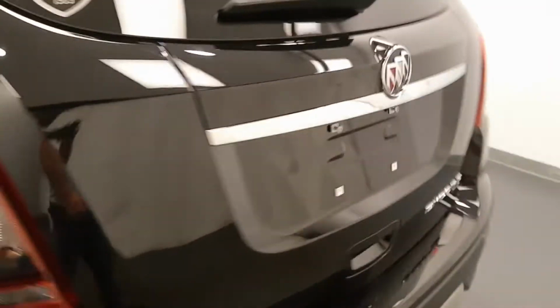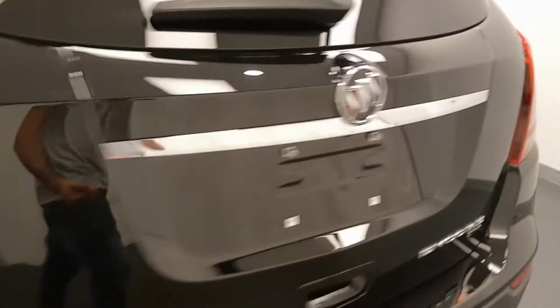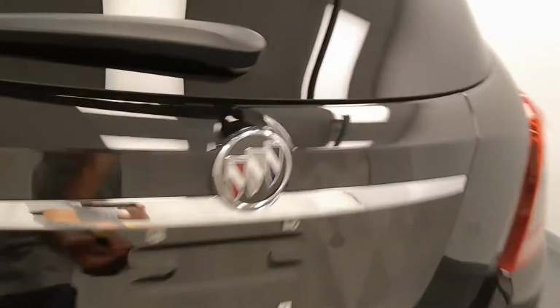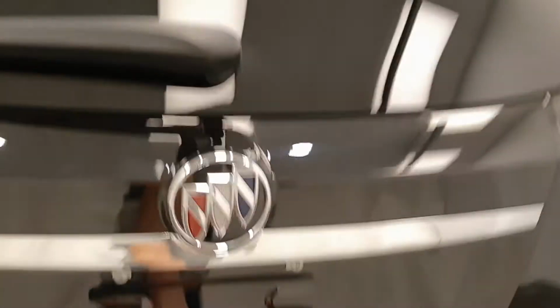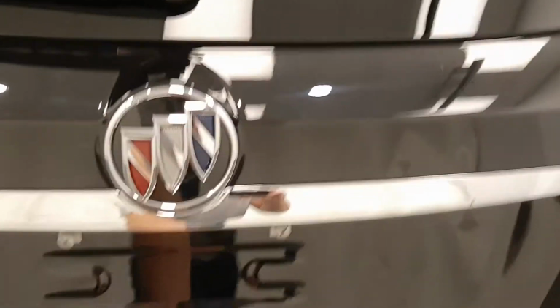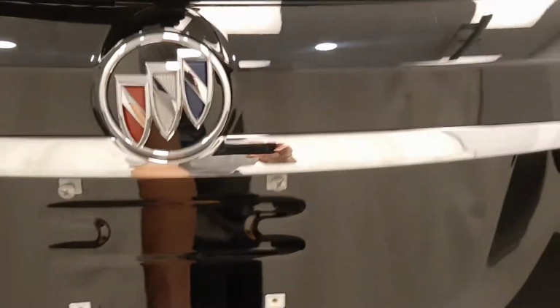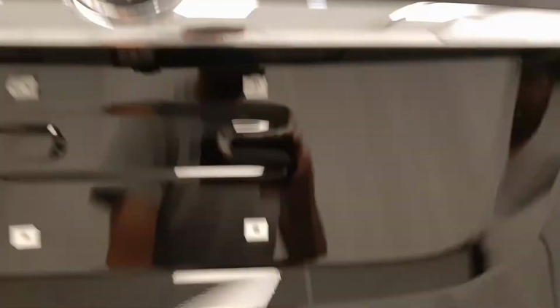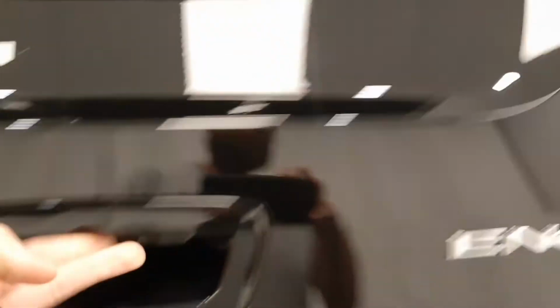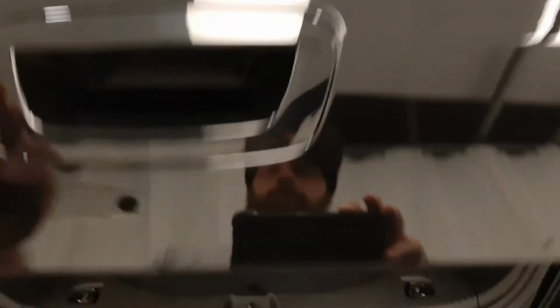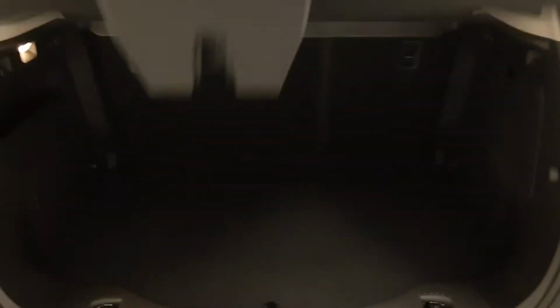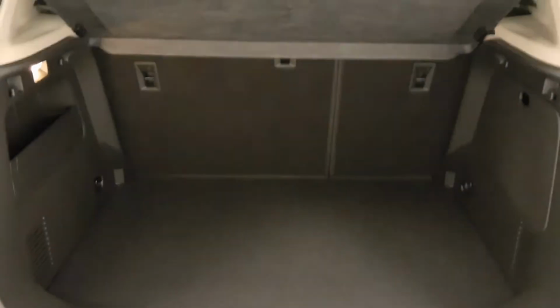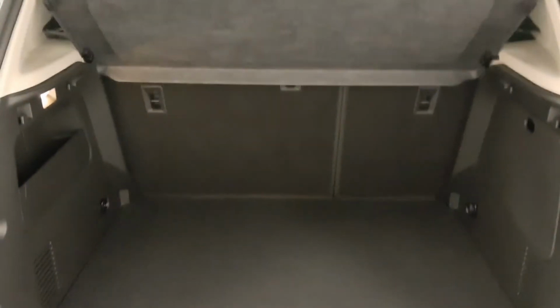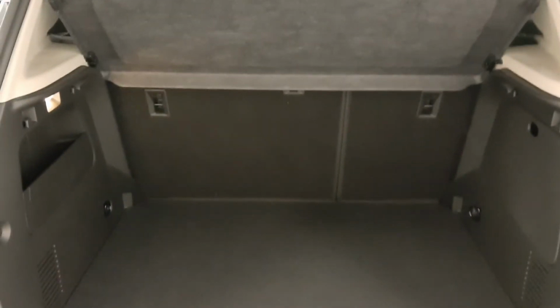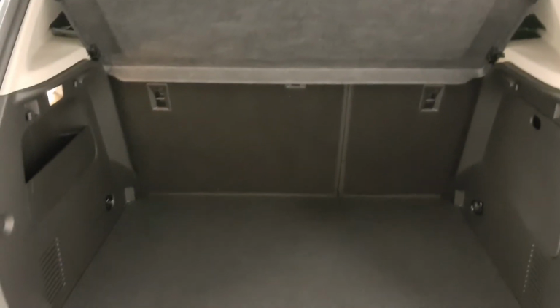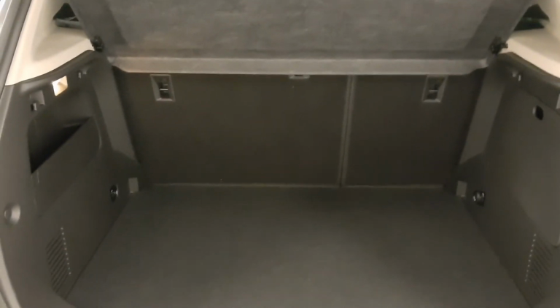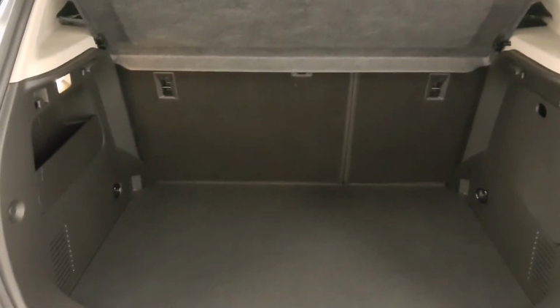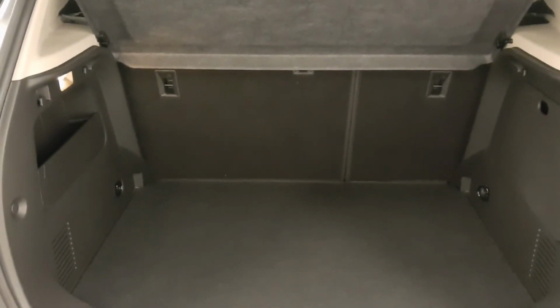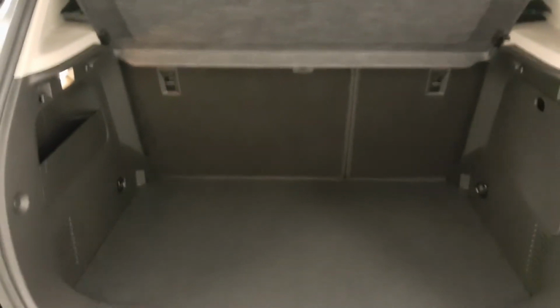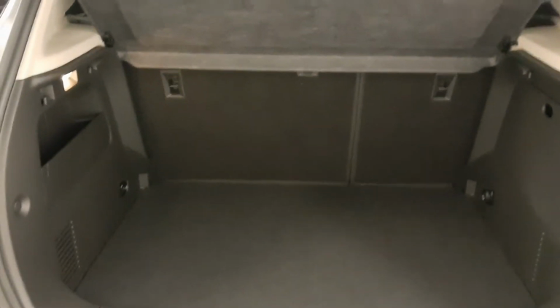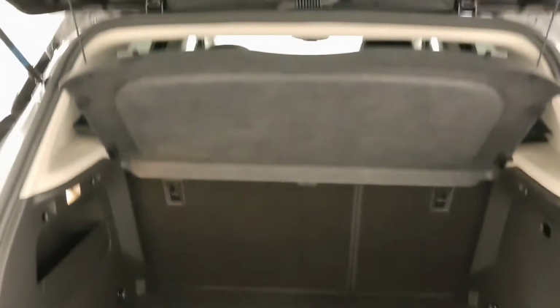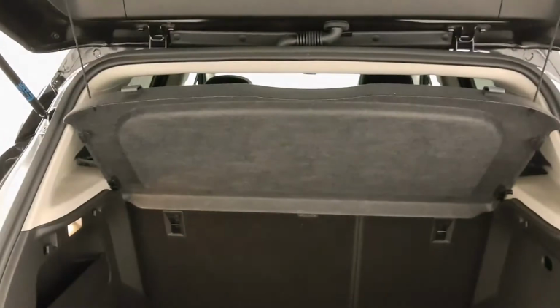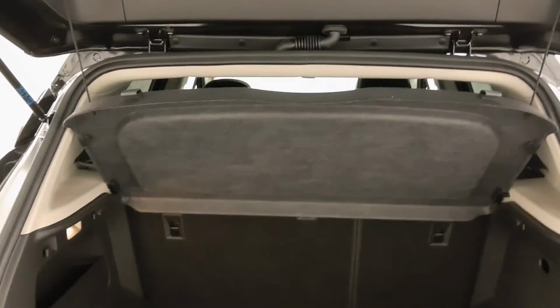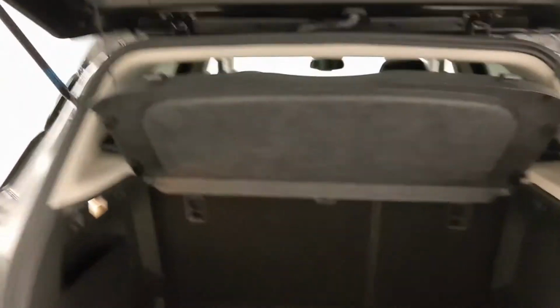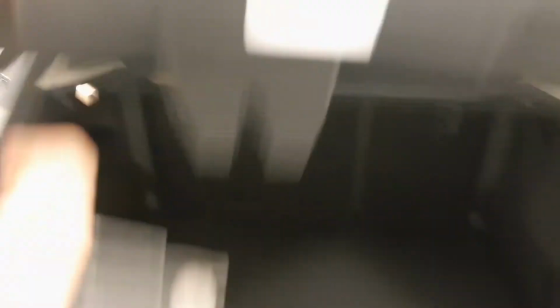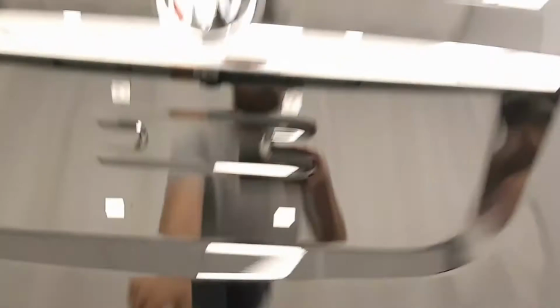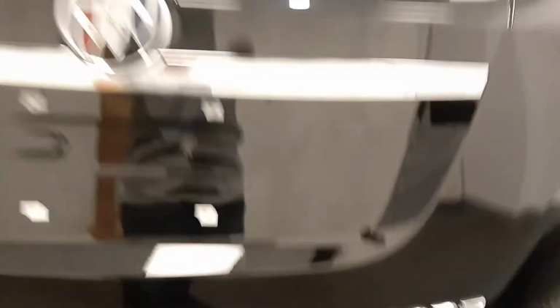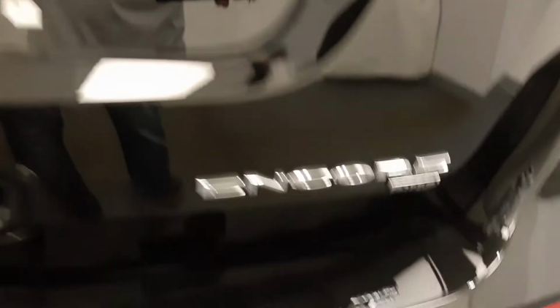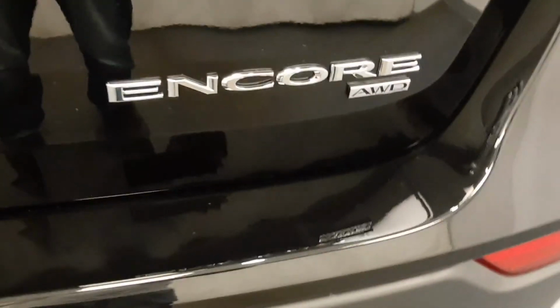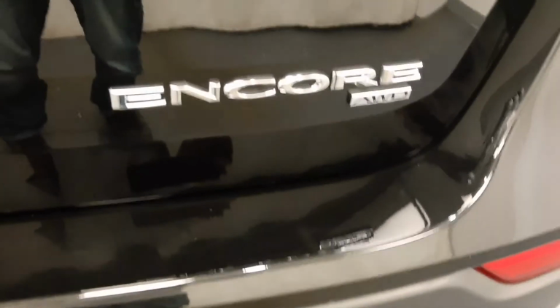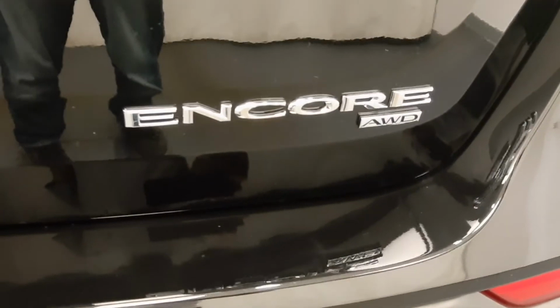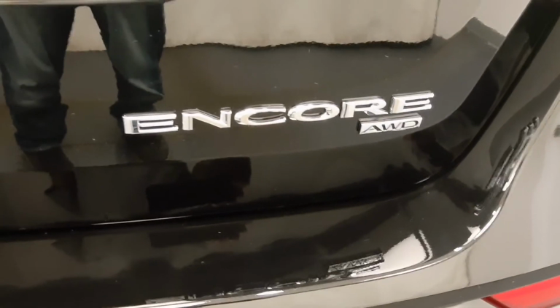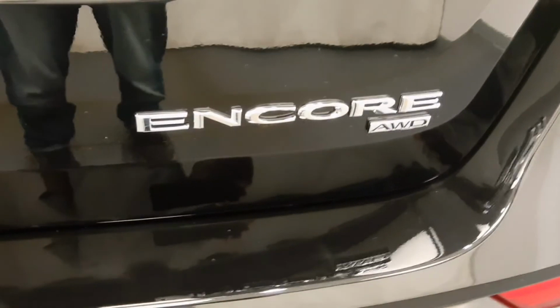Take a look at the cargo space — nice little cargo space. It comes with a built-in cargo cover. The vehicle is all-wheel drive.